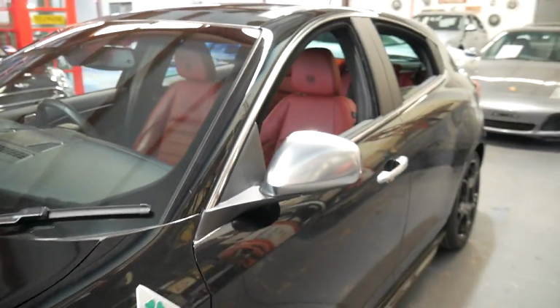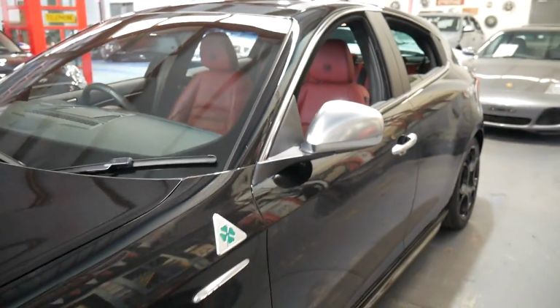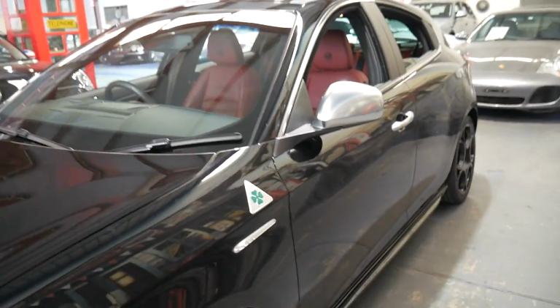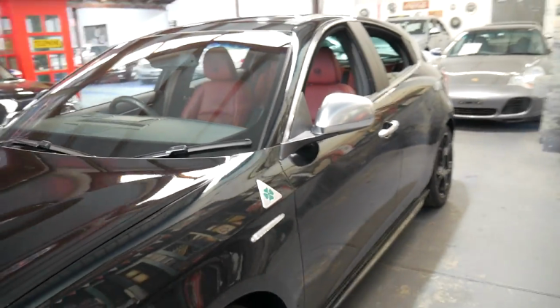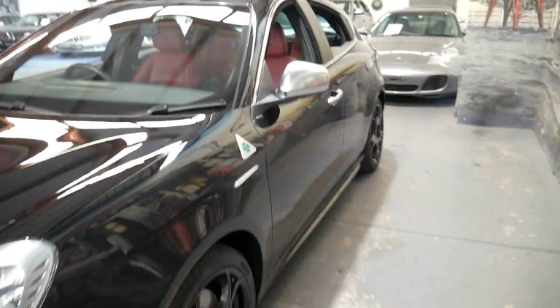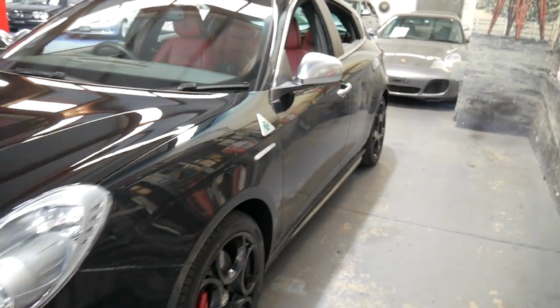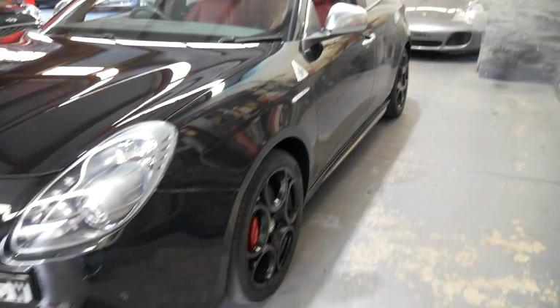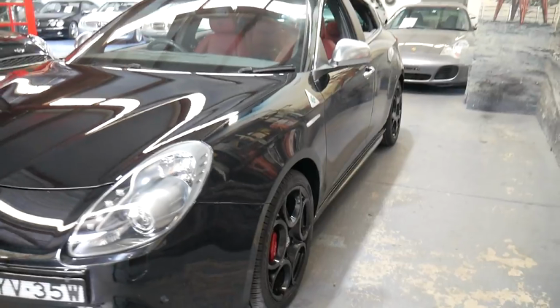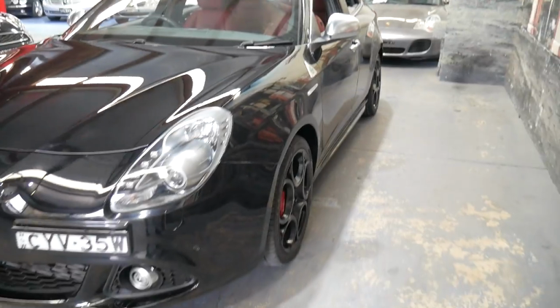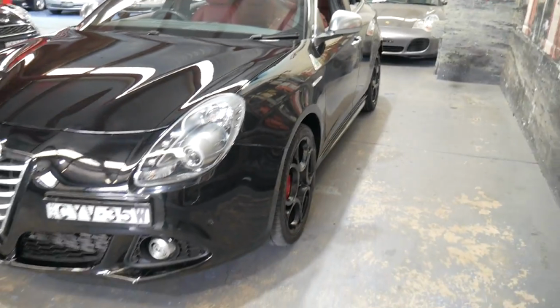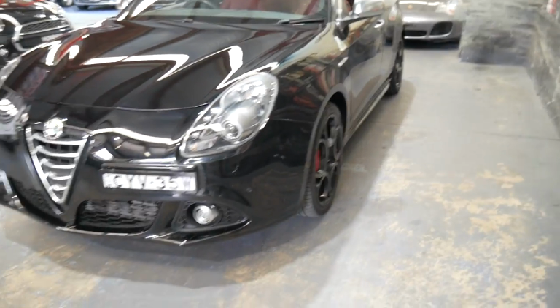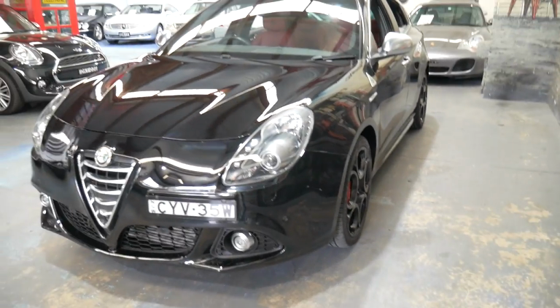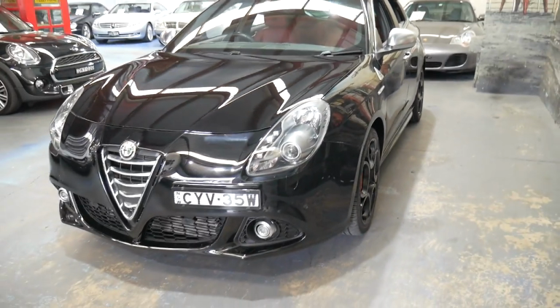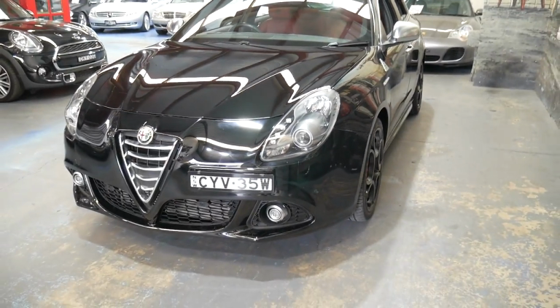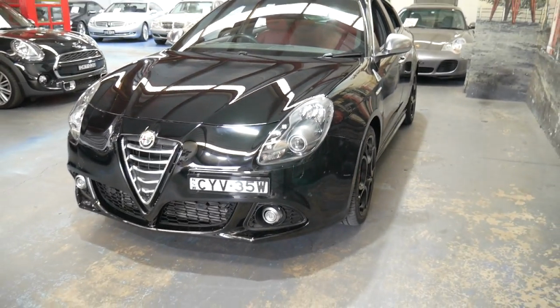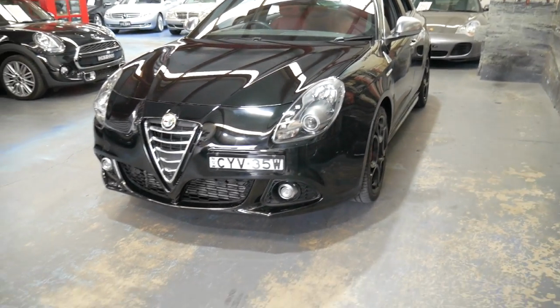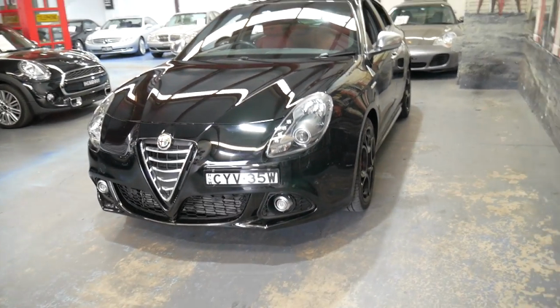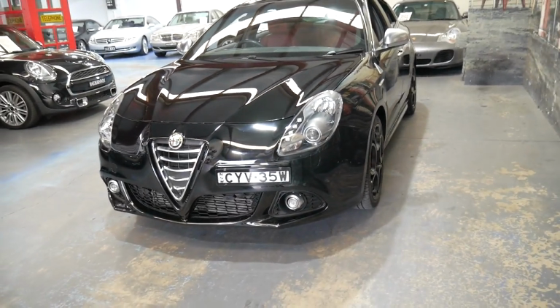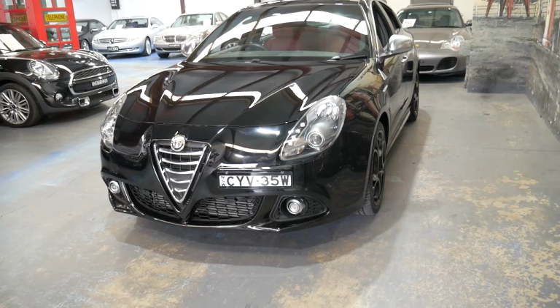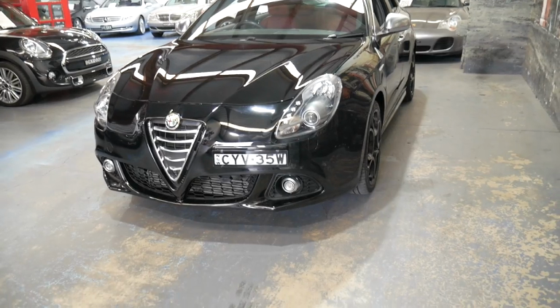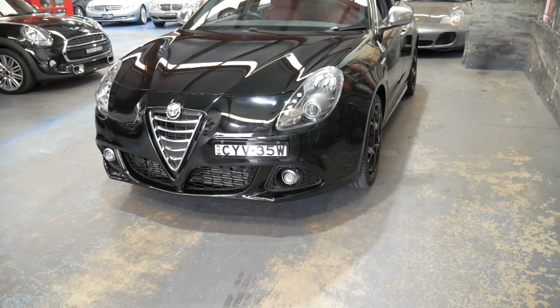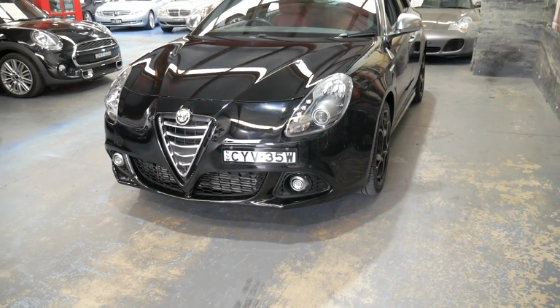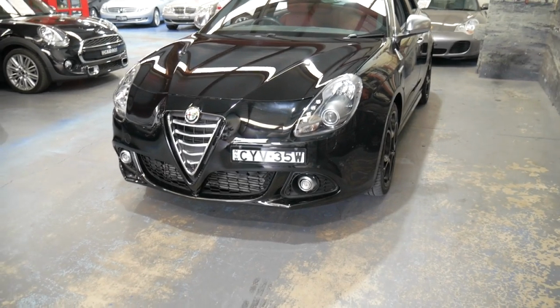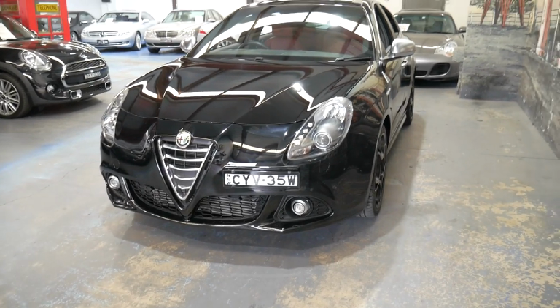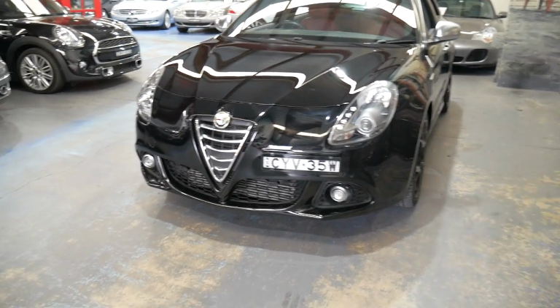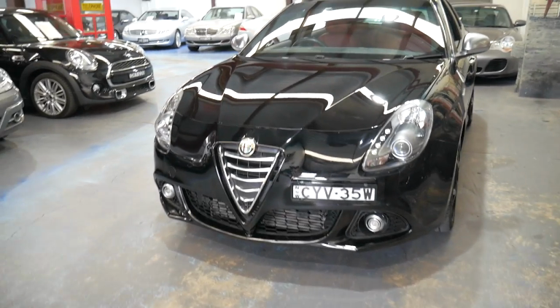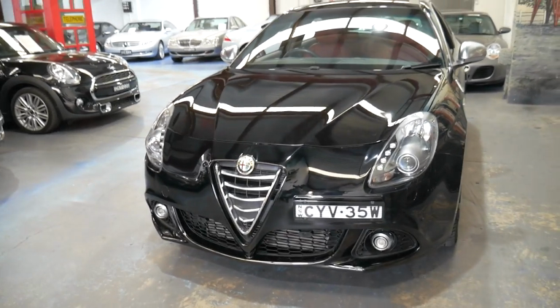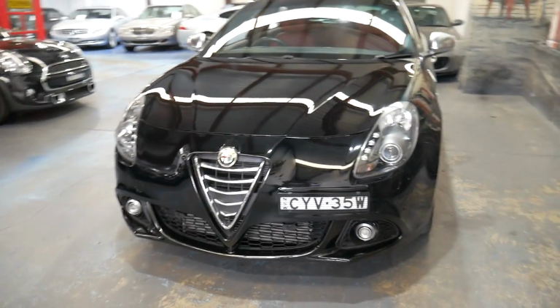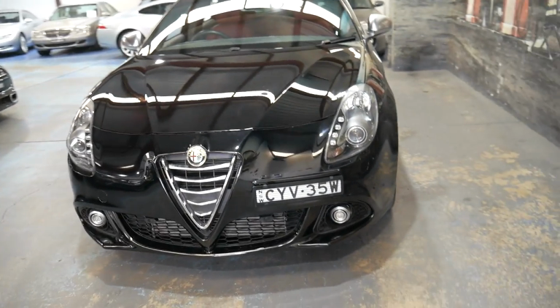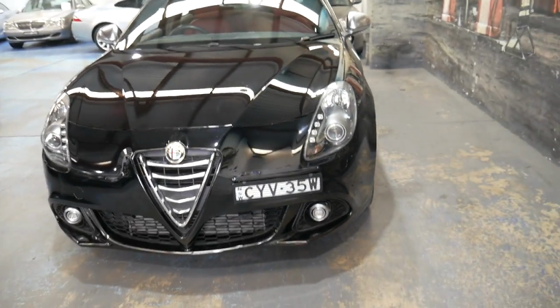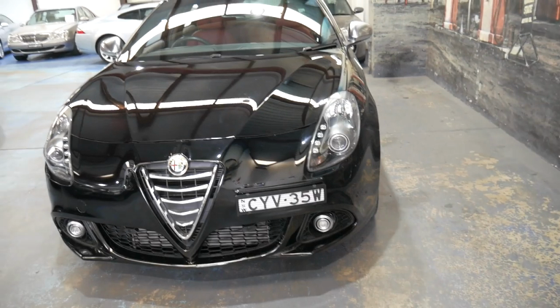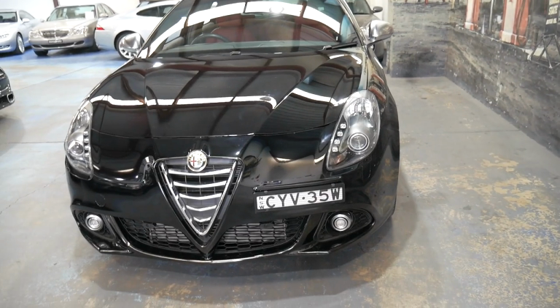I think it represents incredible value for money. It's got Xenon headlights, black with the very nice red leather interior, with 177 kilowatts in a six-speed manual.